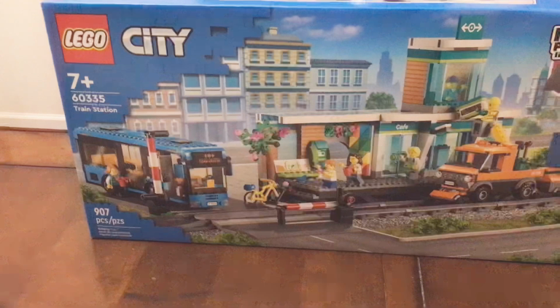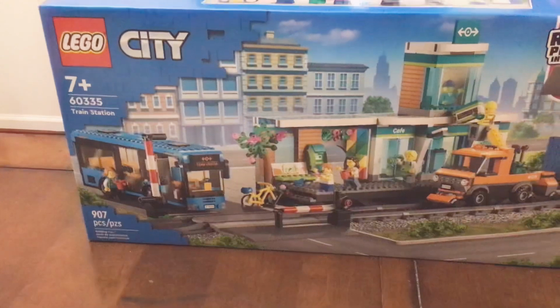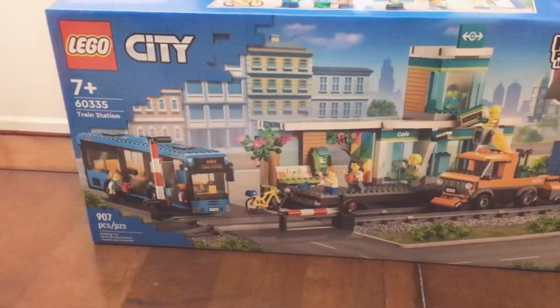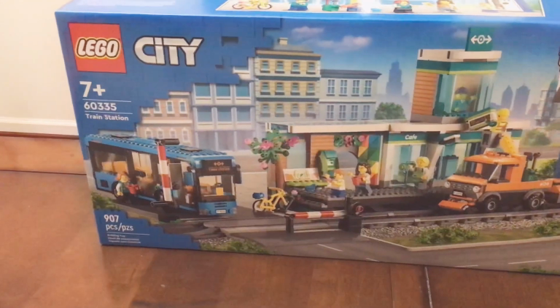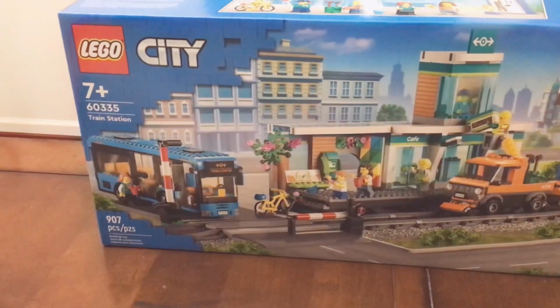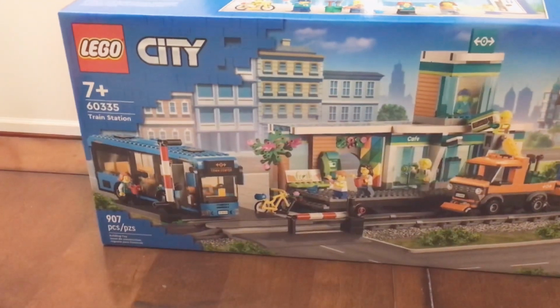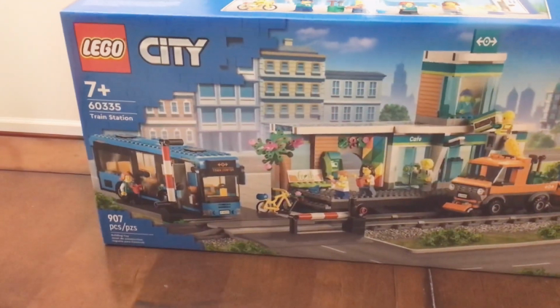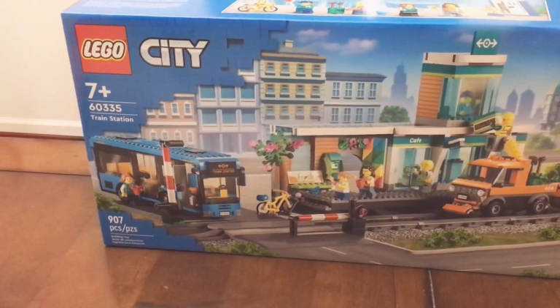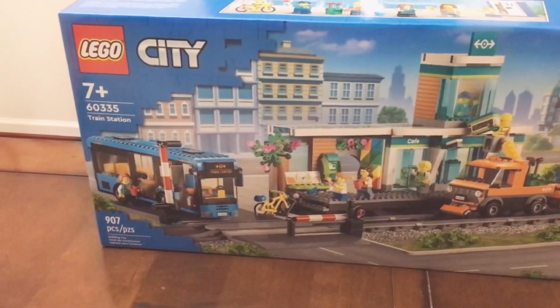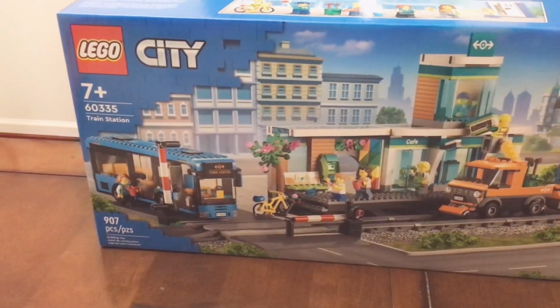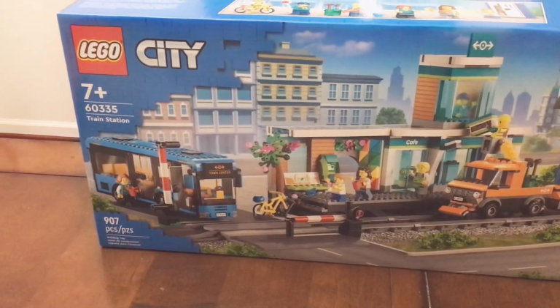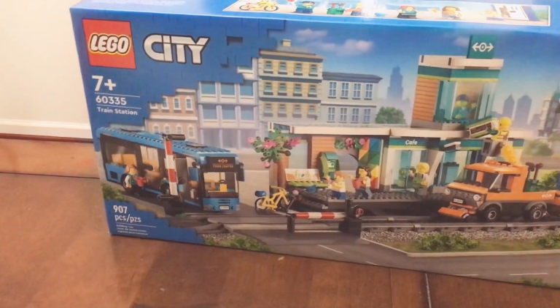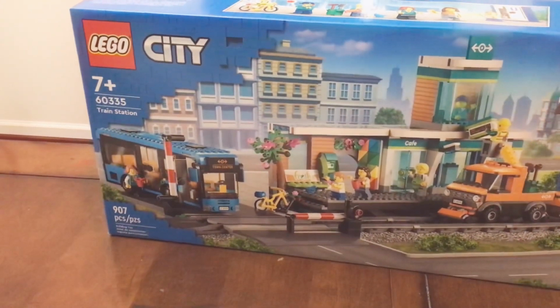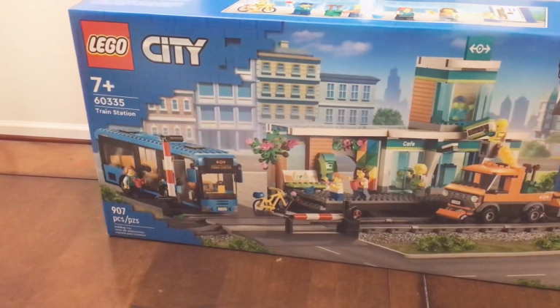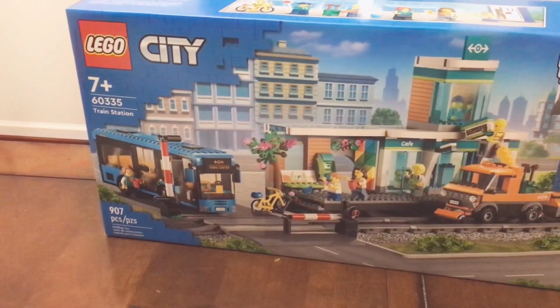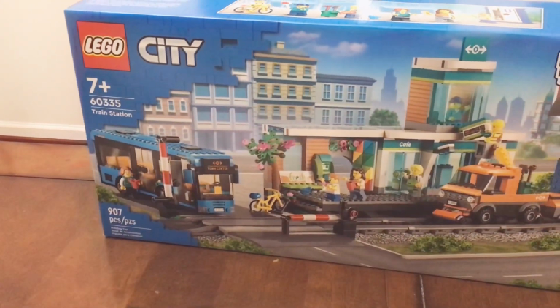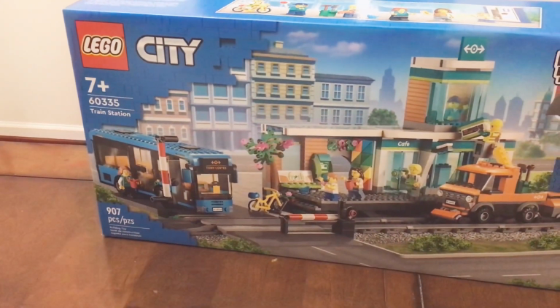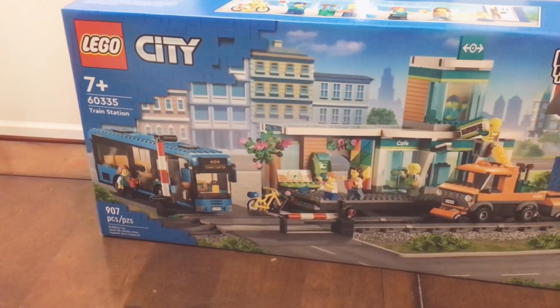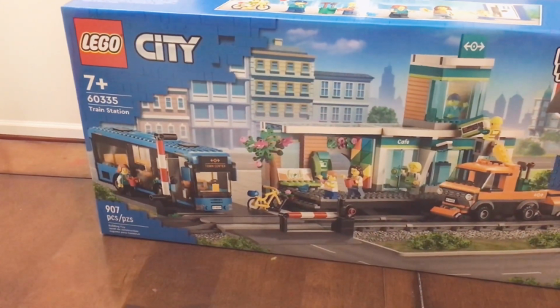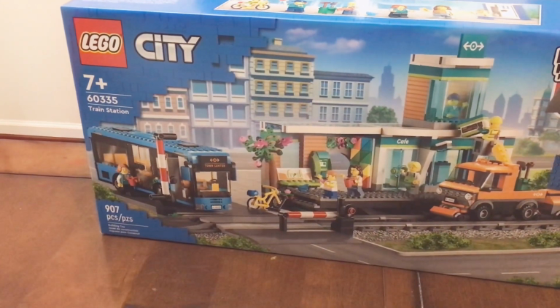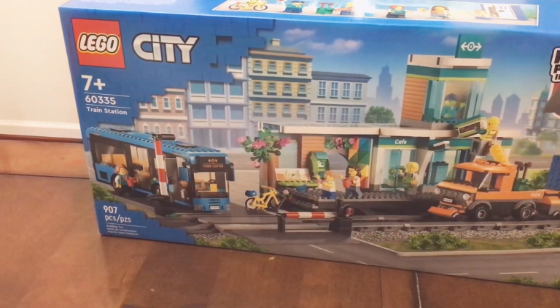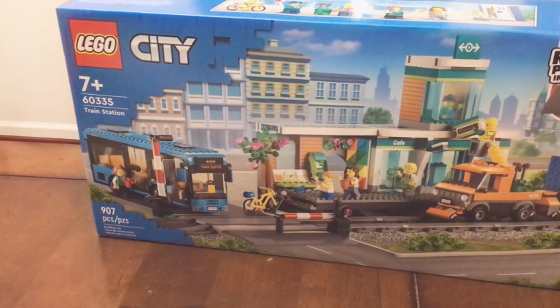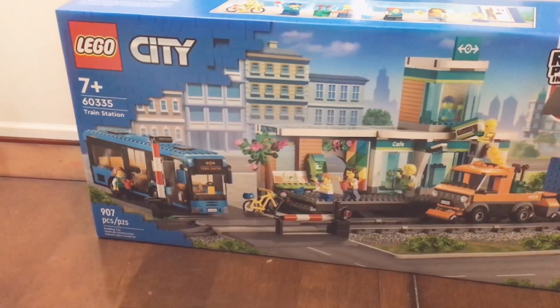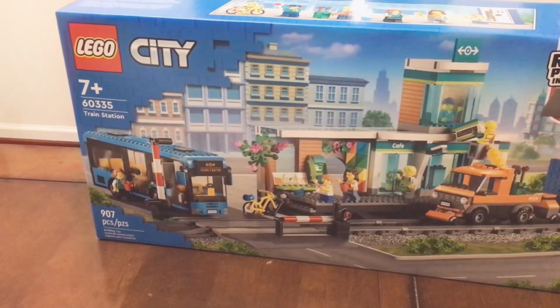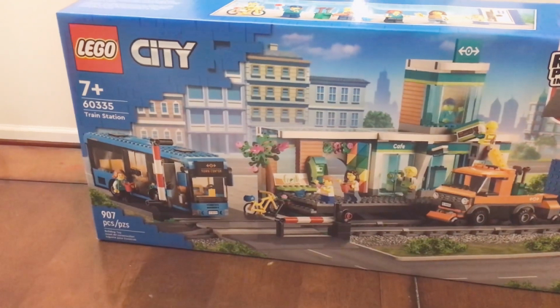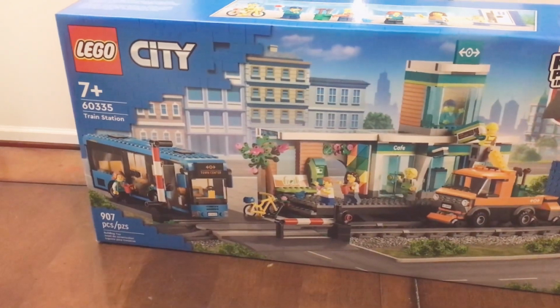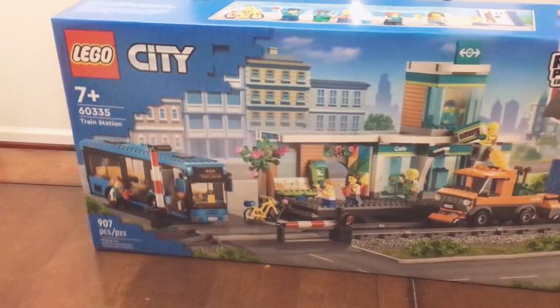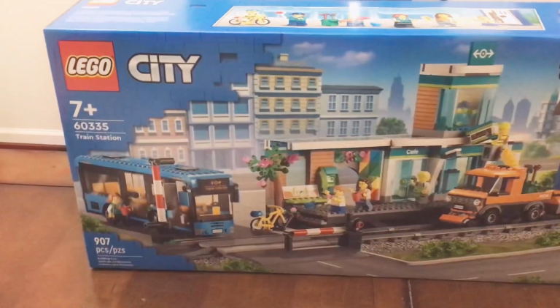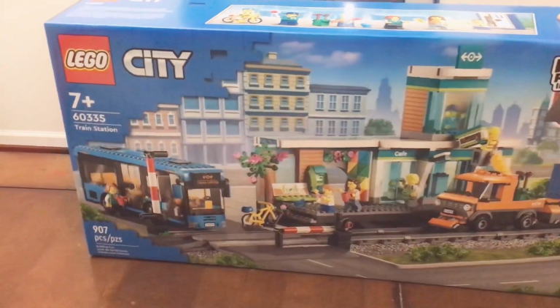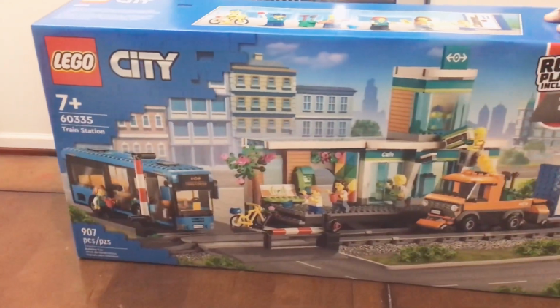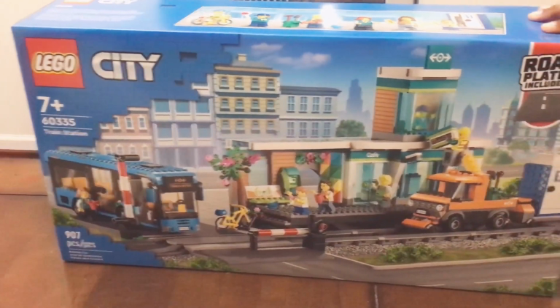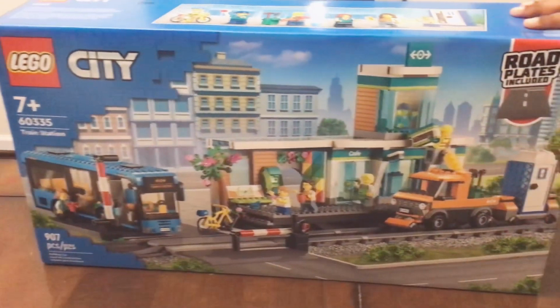Hey guys, it's MarZombie8, and it's been a long time since we uploaded a video, but we got a new Lego set.